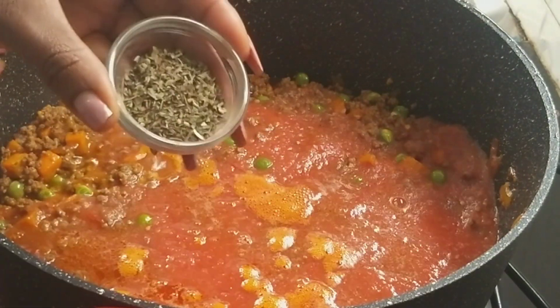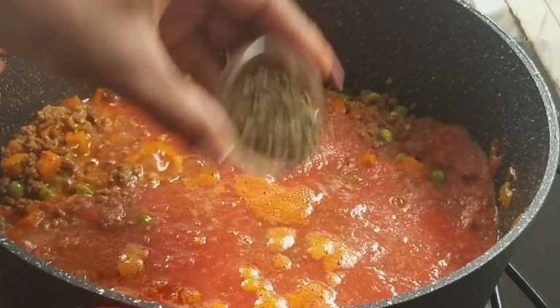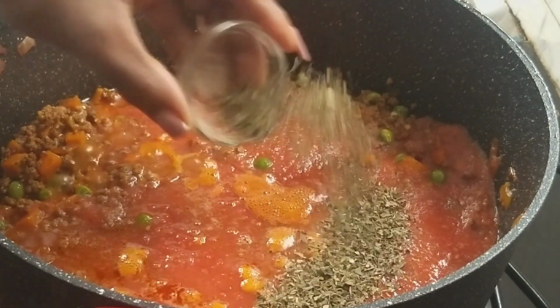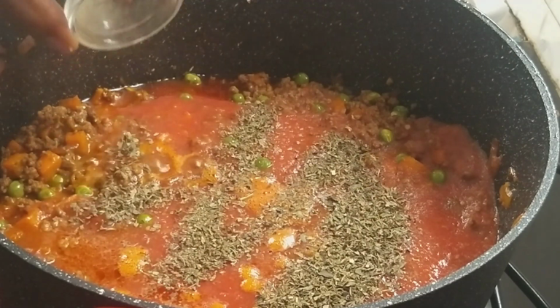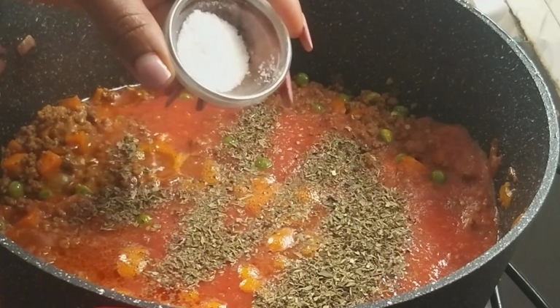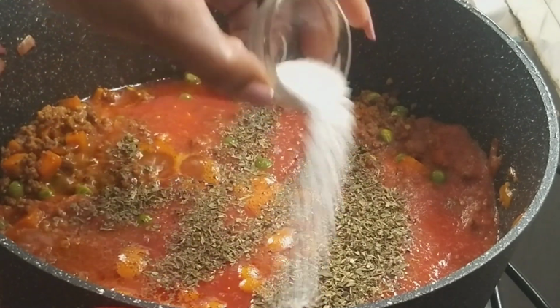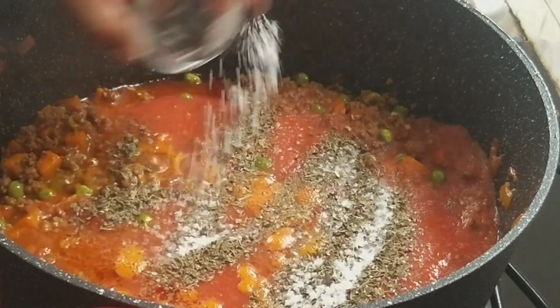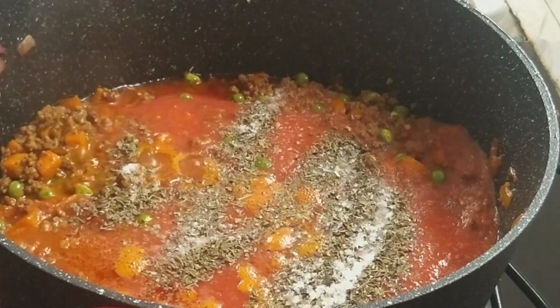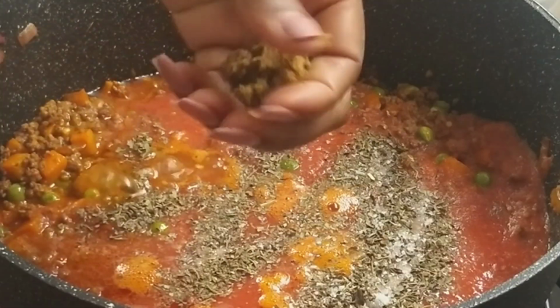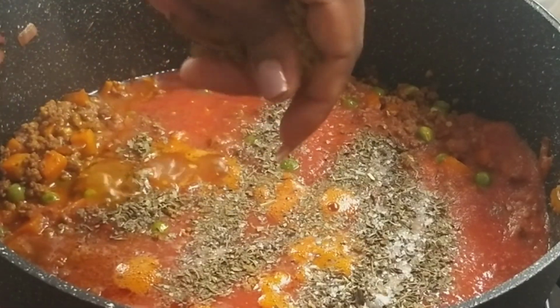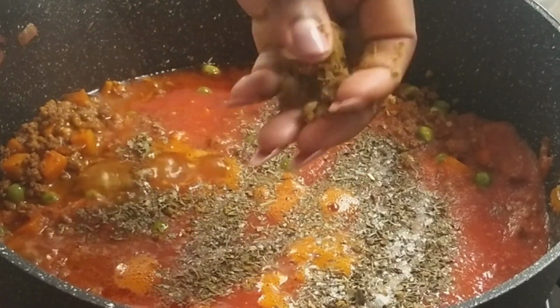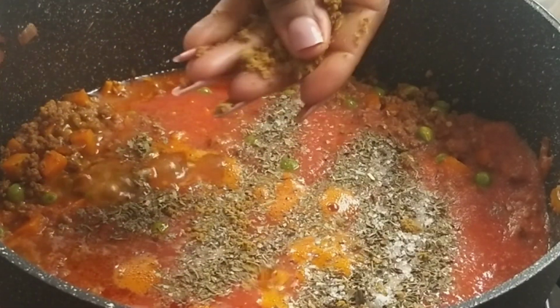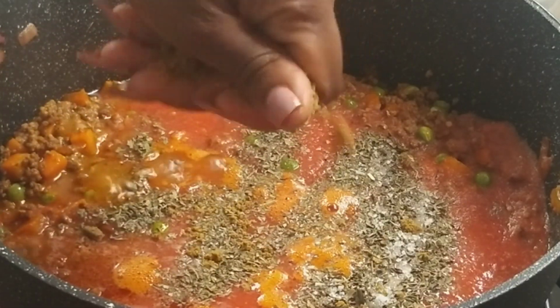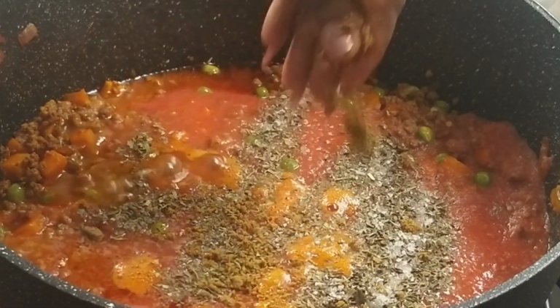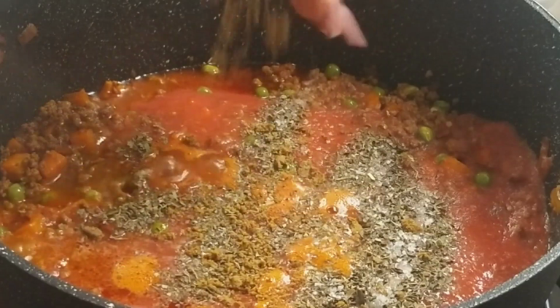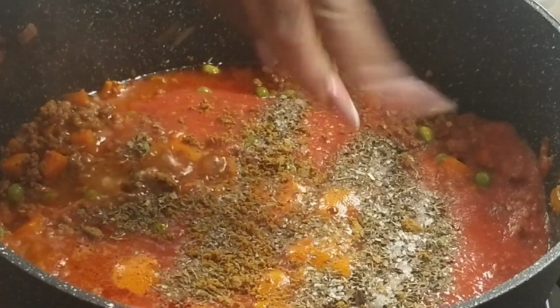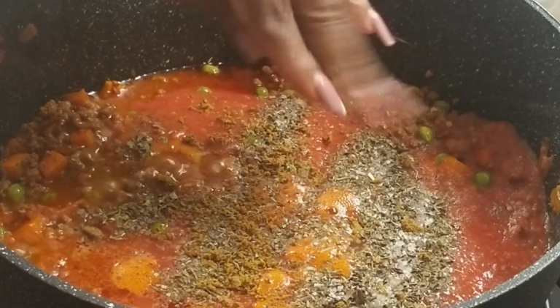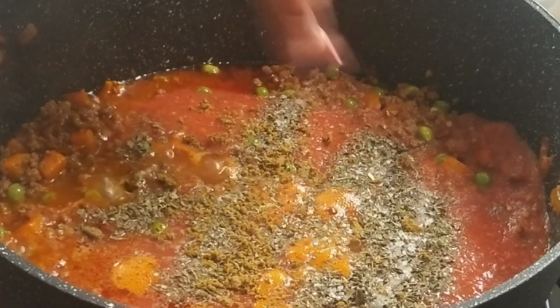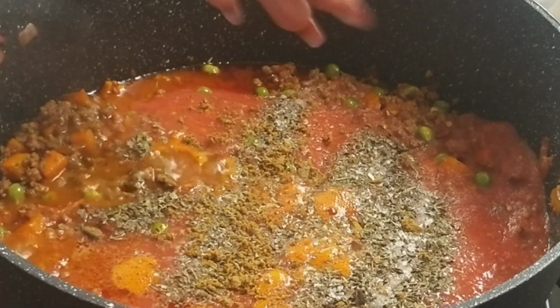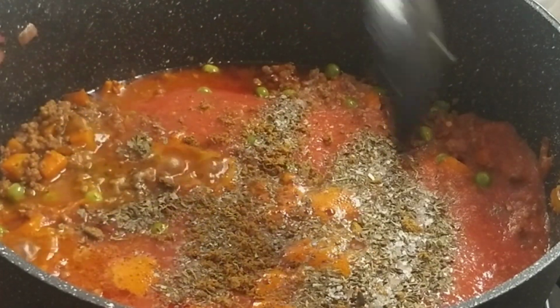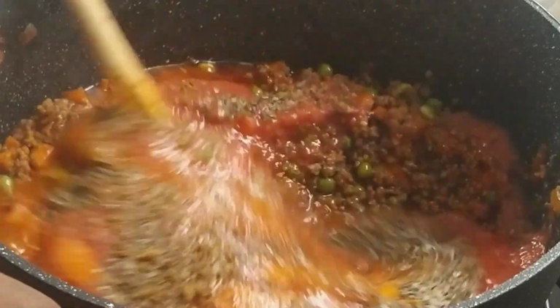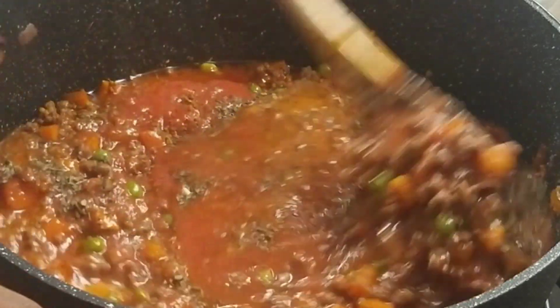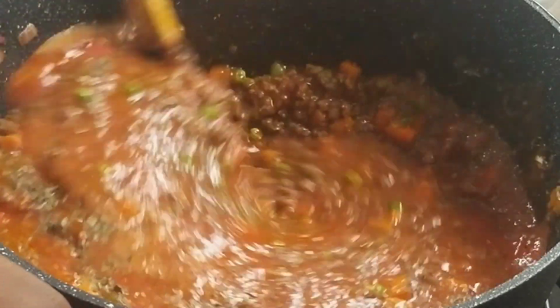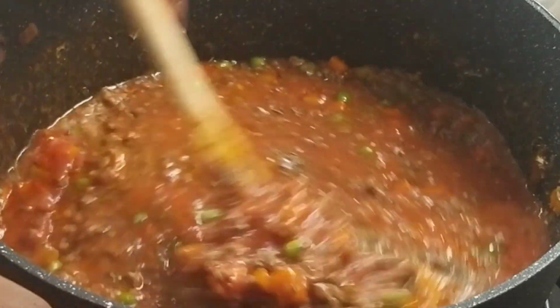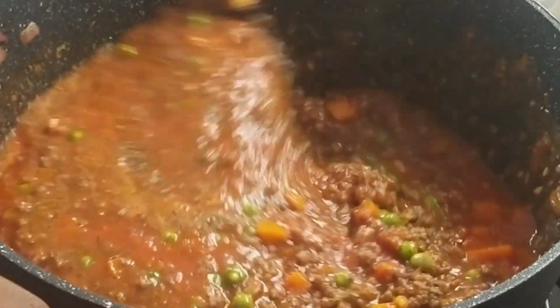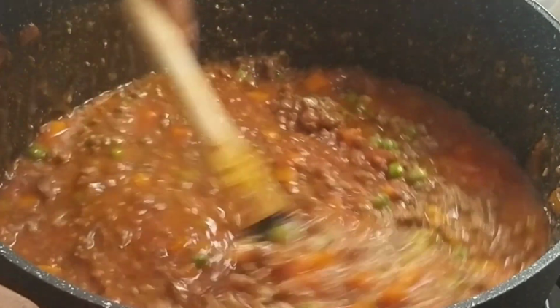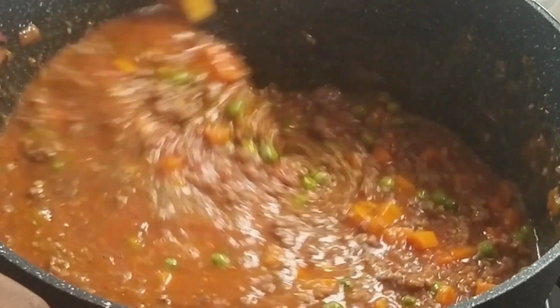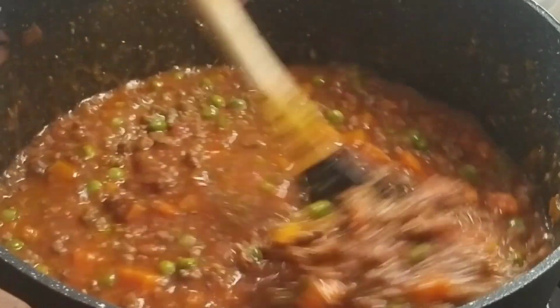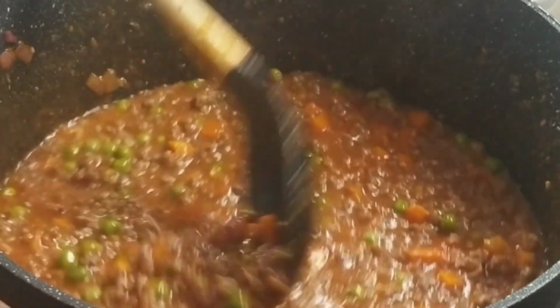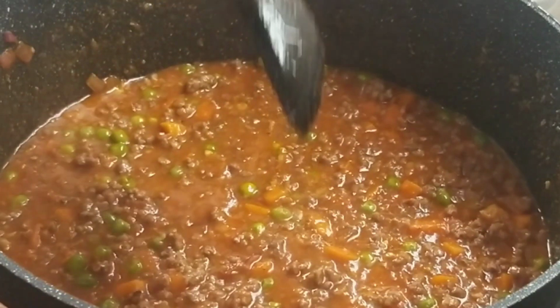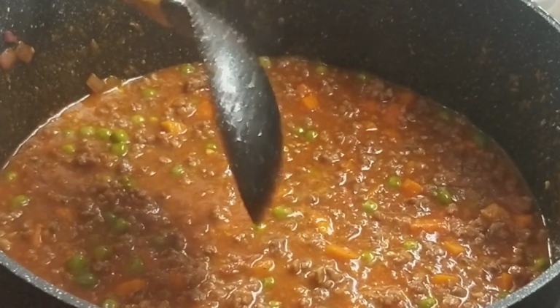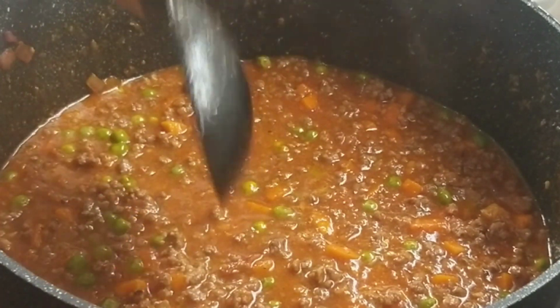Add 1 teaspoon of basil, 1 teaspoon of salt, and a chili cube. Stir in and let it simmer on medium-low heat until the sauce has reduced, stirring in between.